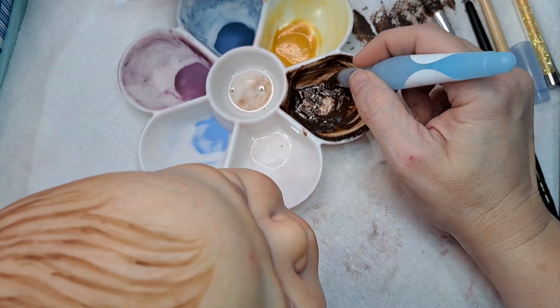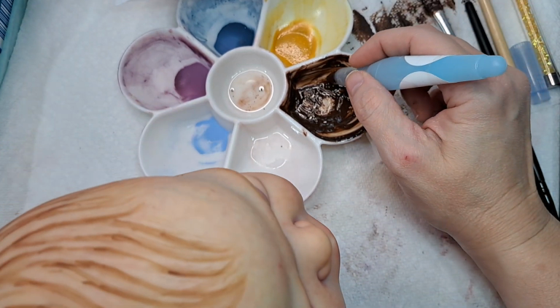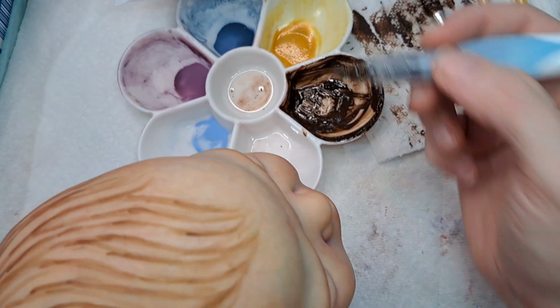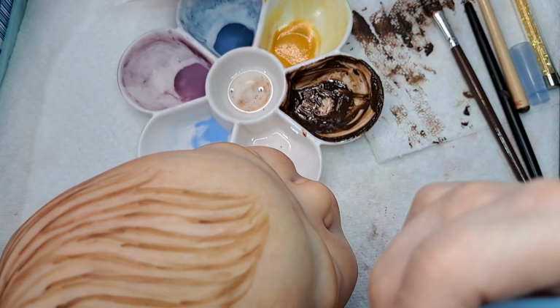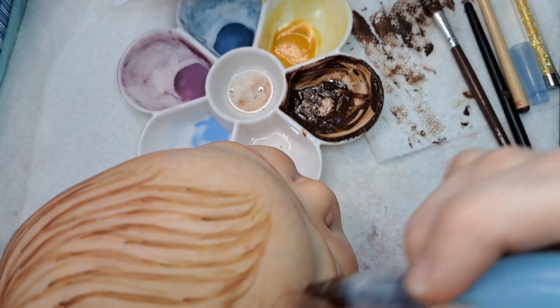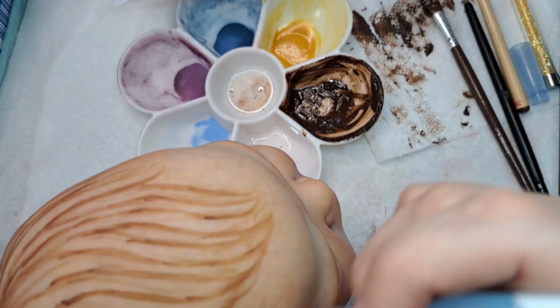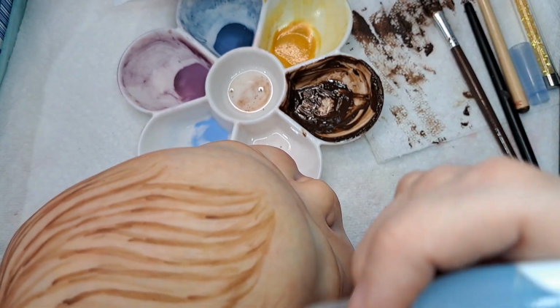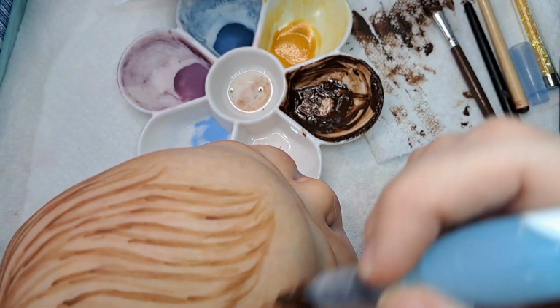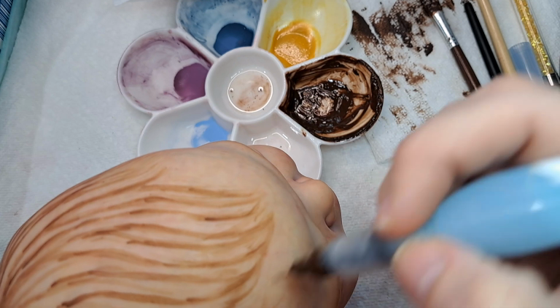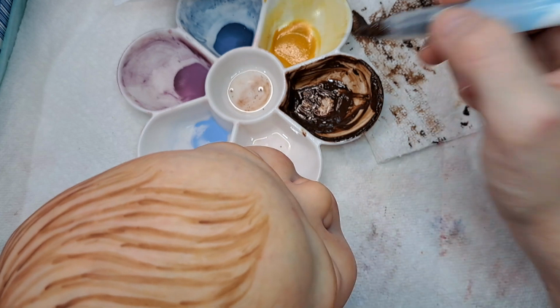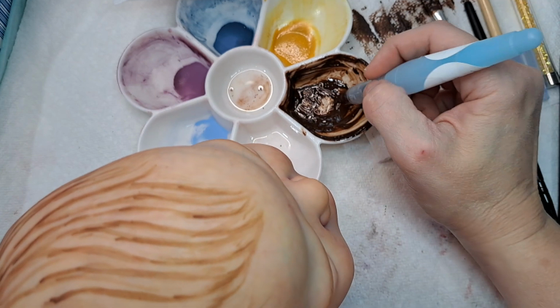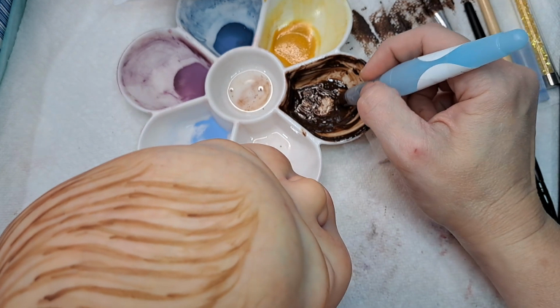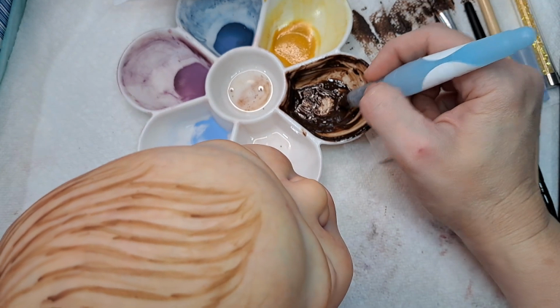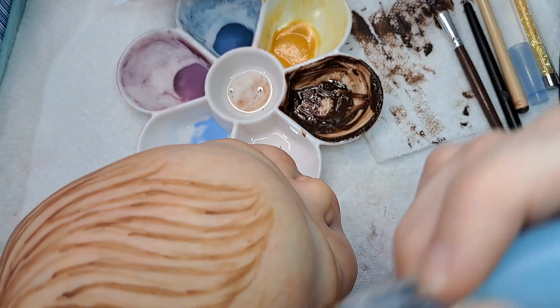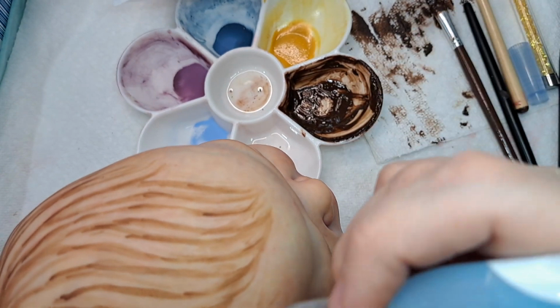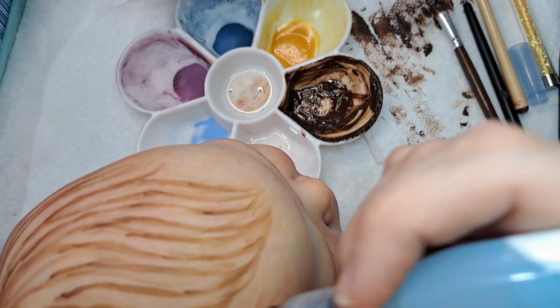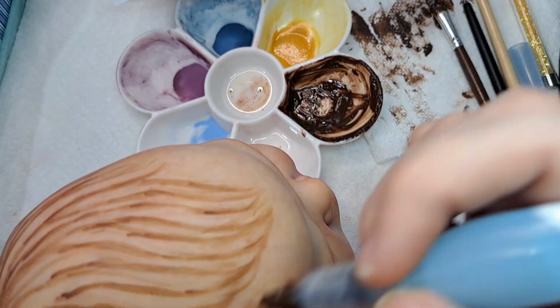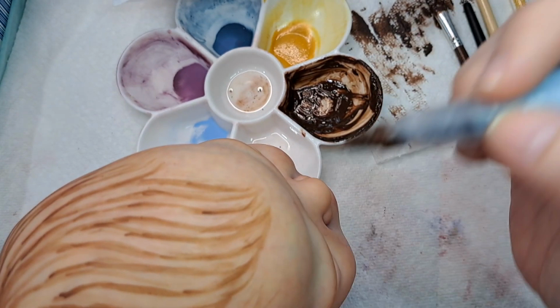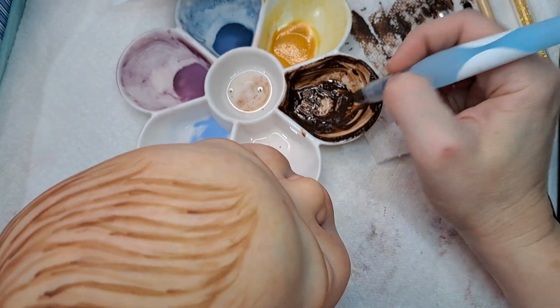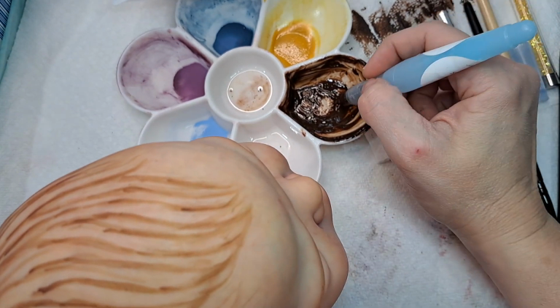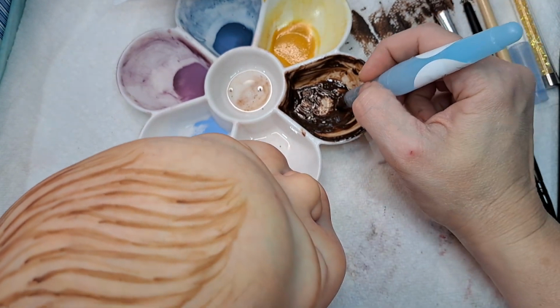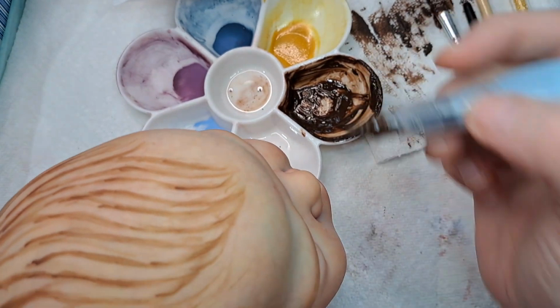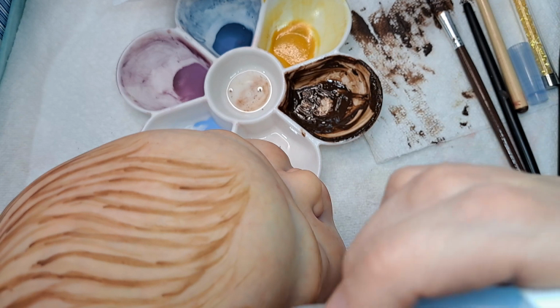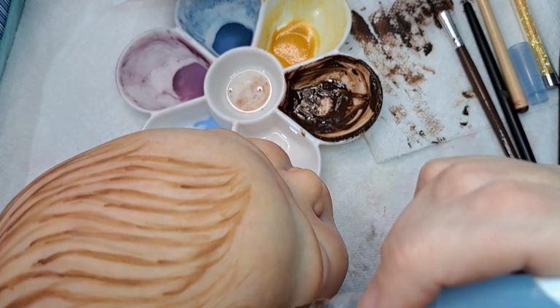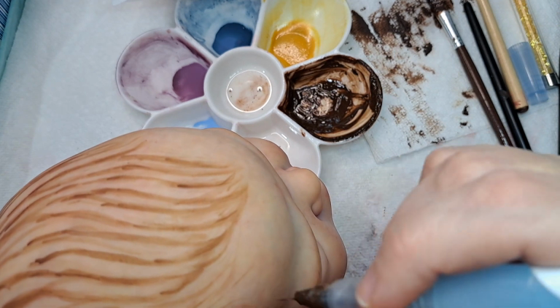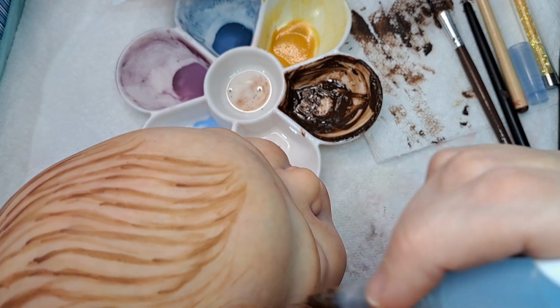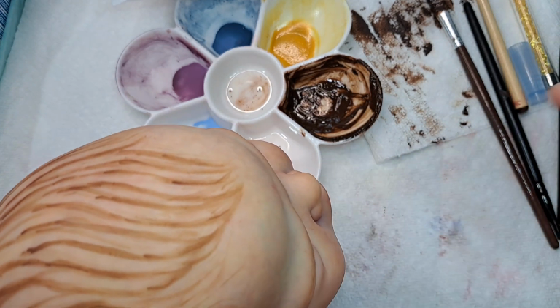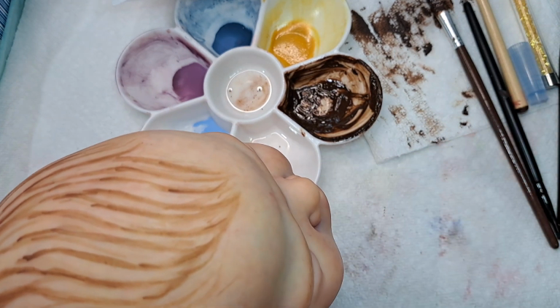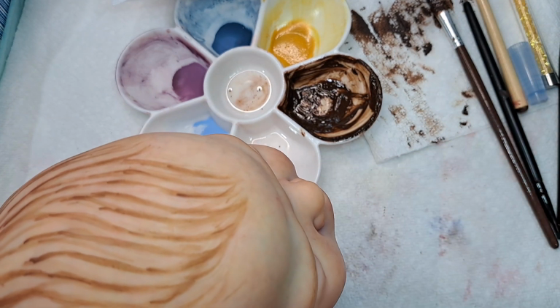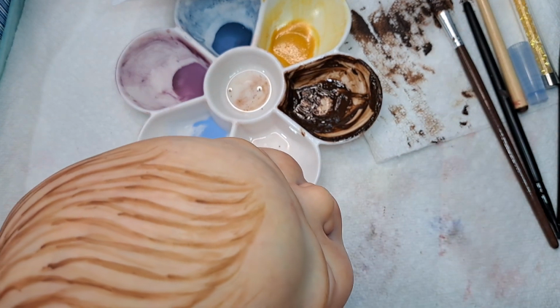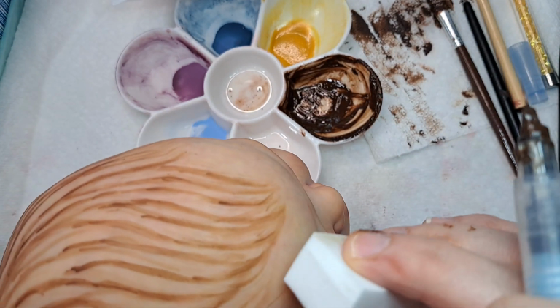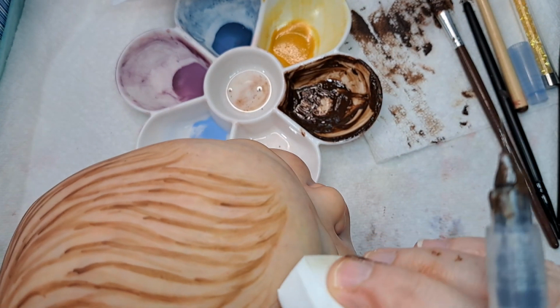Deciding if I like that one there or not... hang on here. No, I do not like that one there.